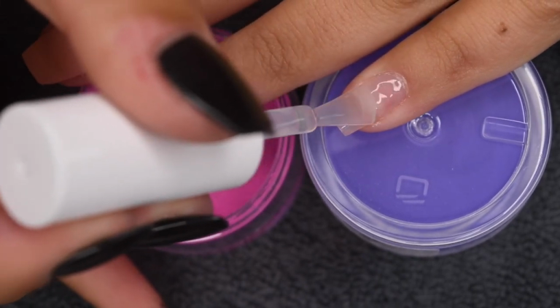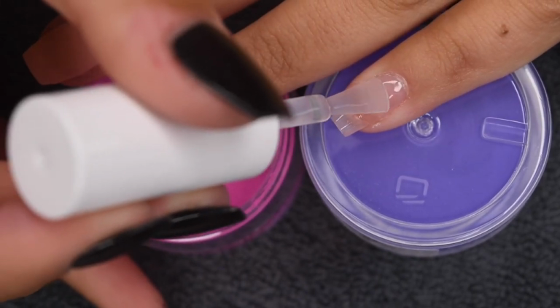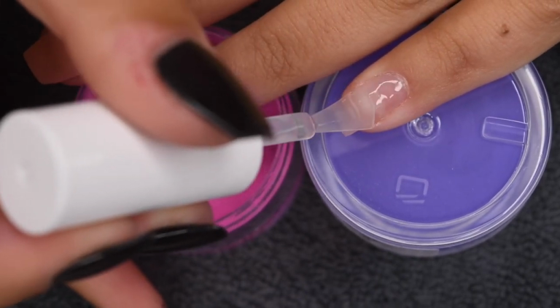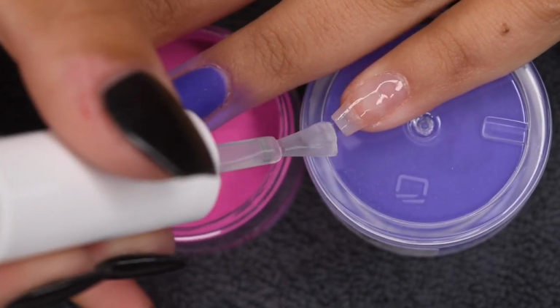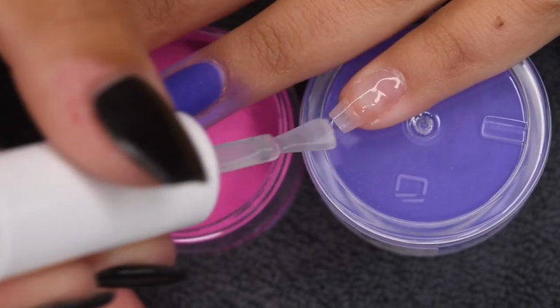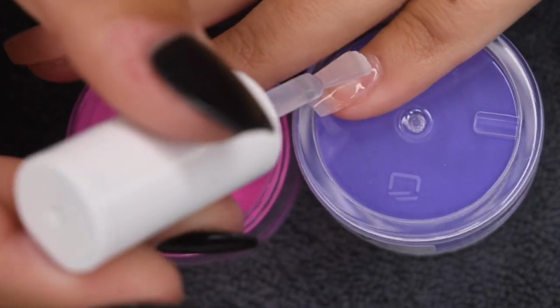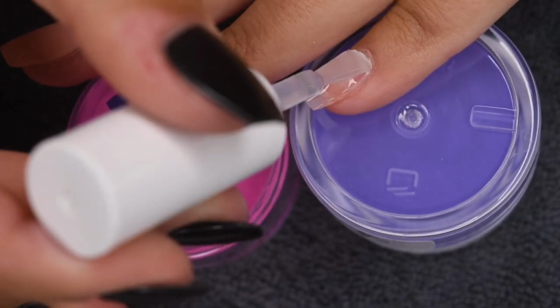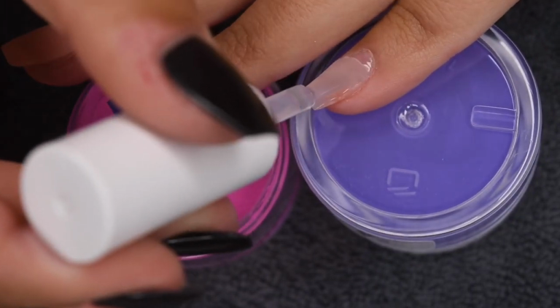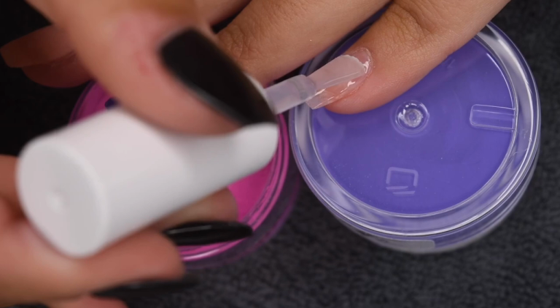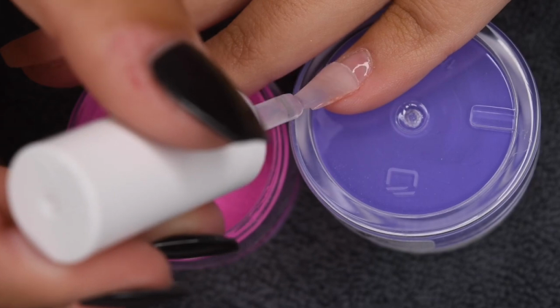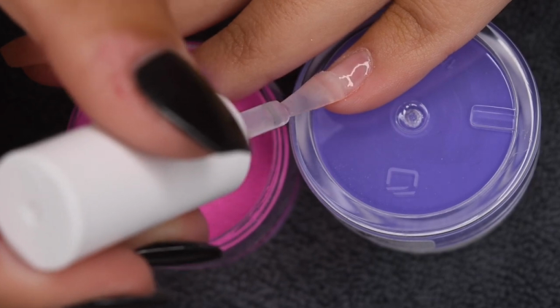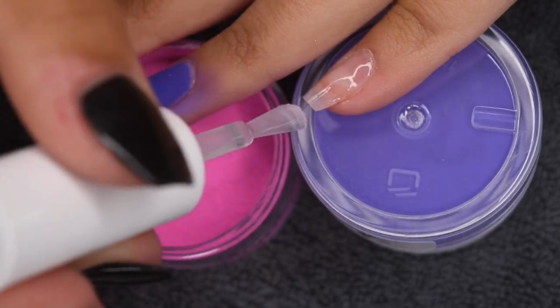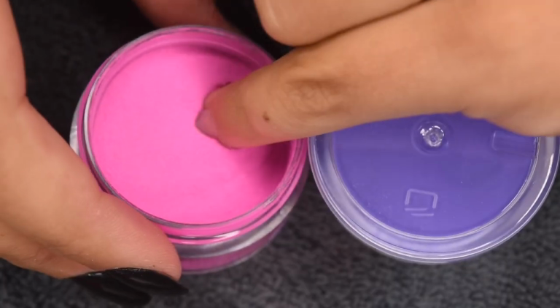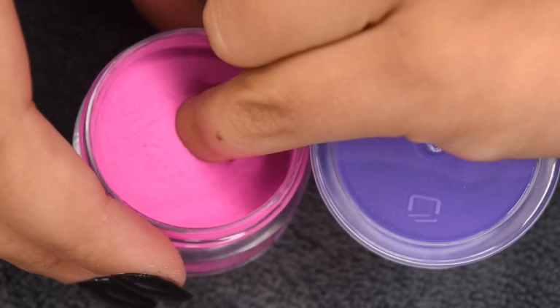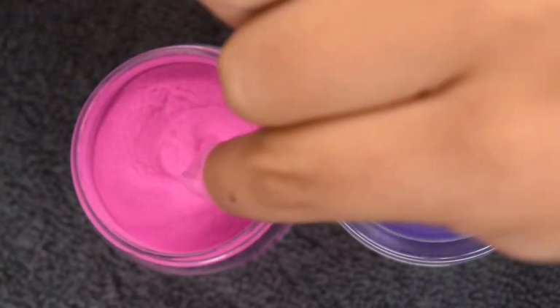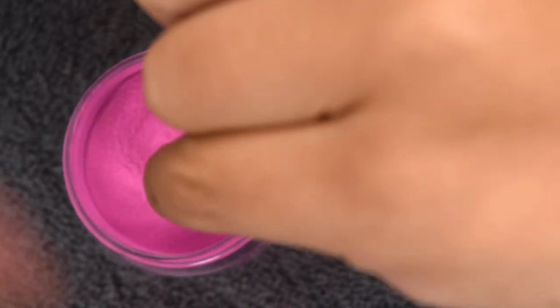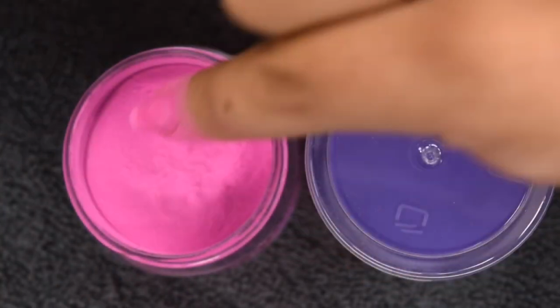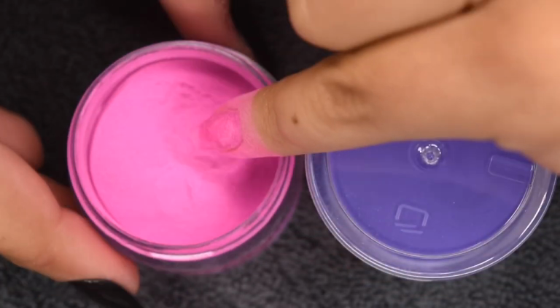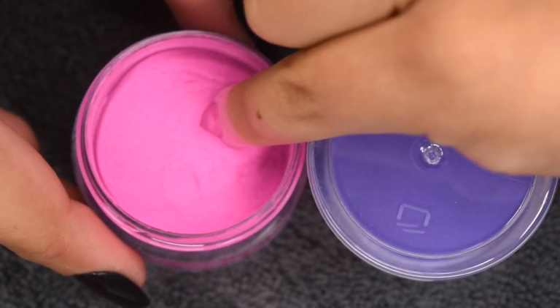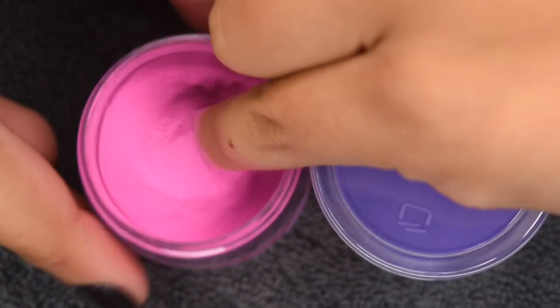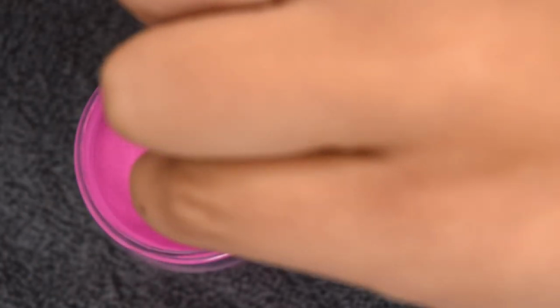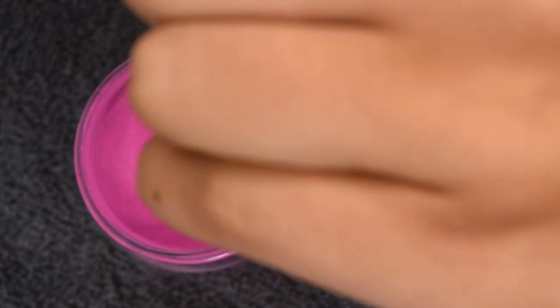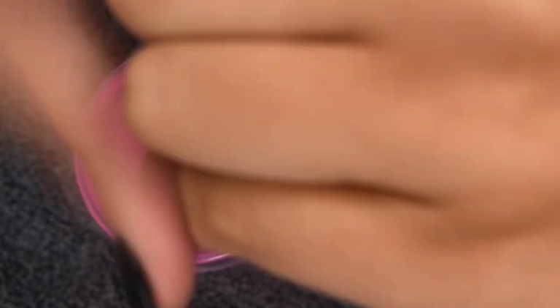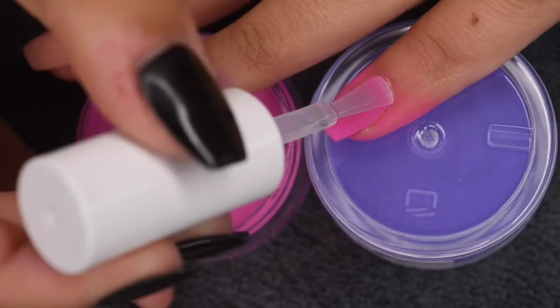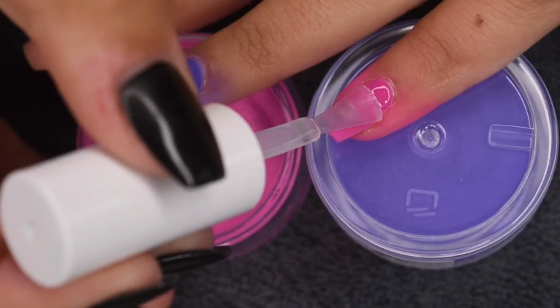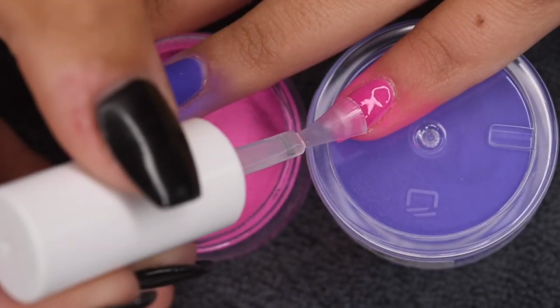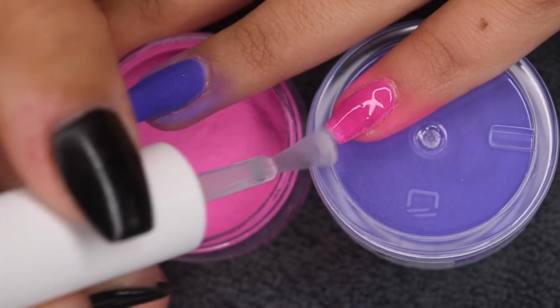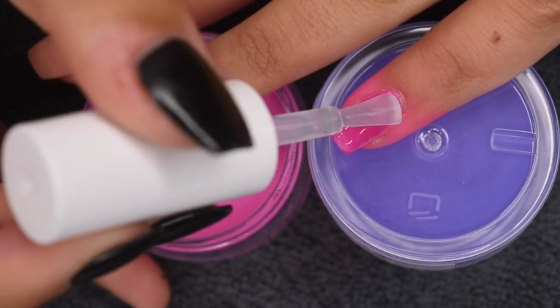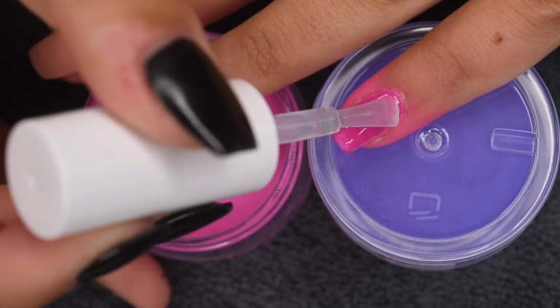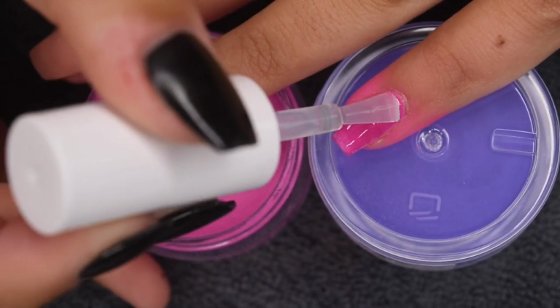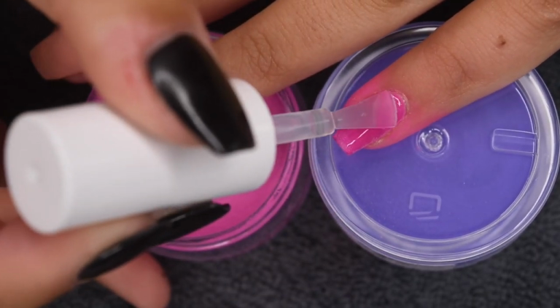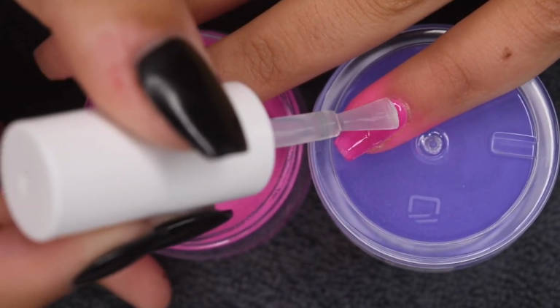And lastly, I'm going to be doing this magenta color on my pinky nail and thumb. I think that this color is probably my favorite out of the collection — it was the most opaque by far, and it is super bright and perfect for summer.